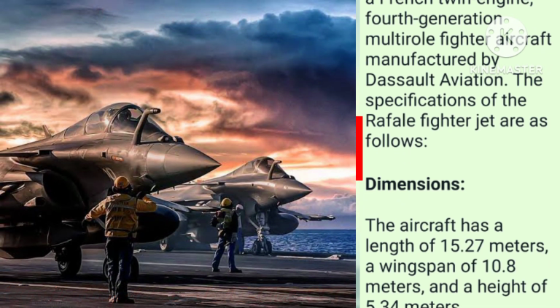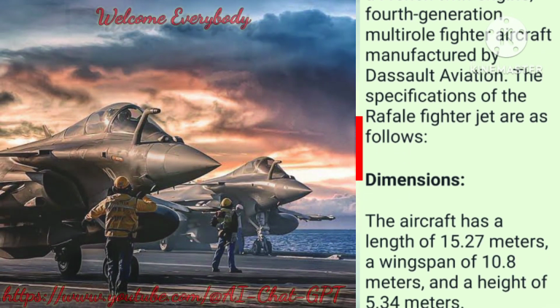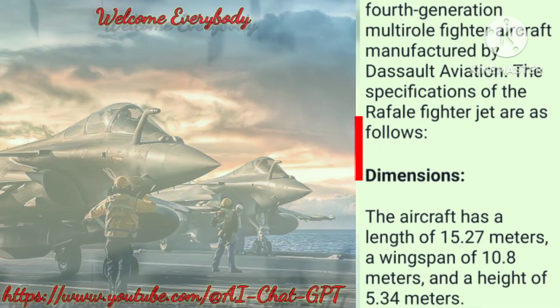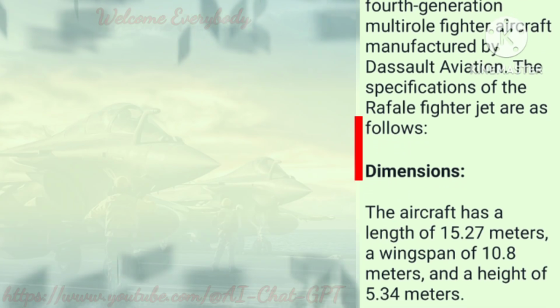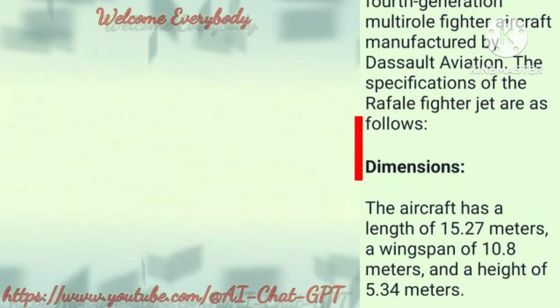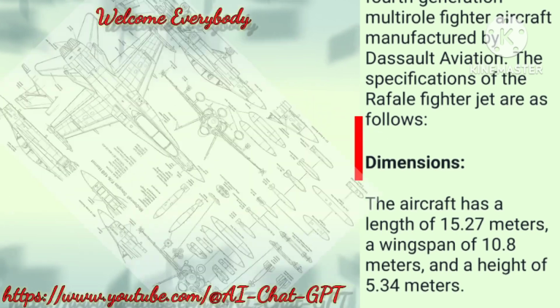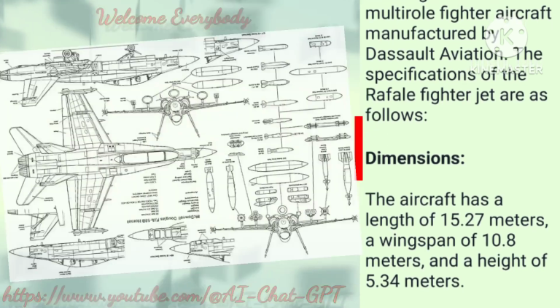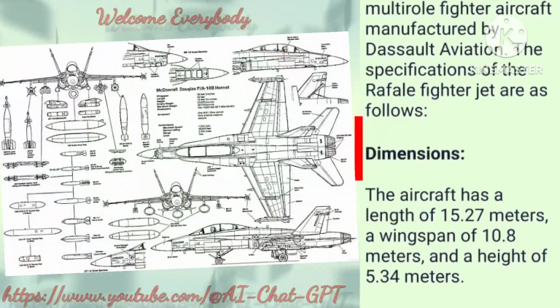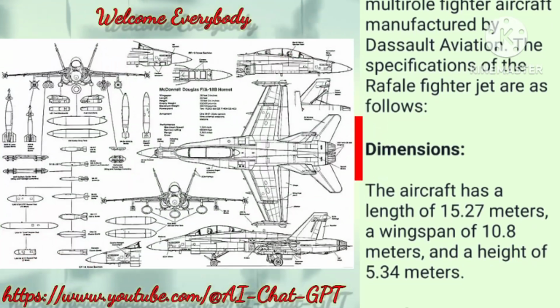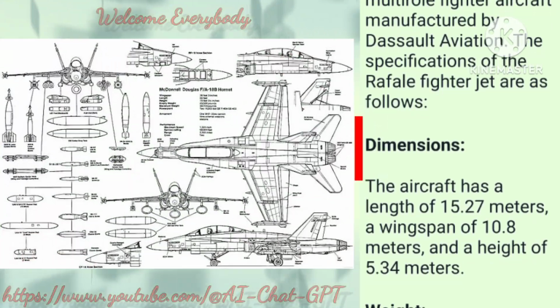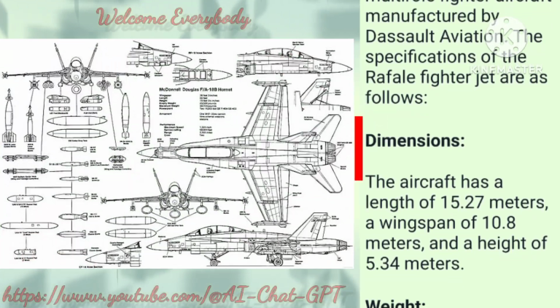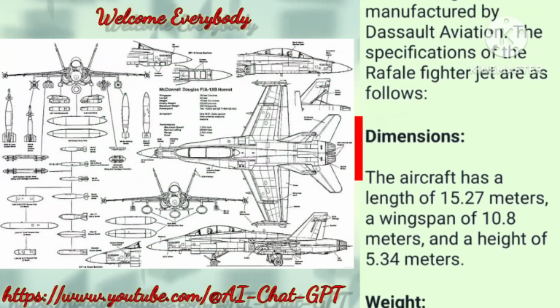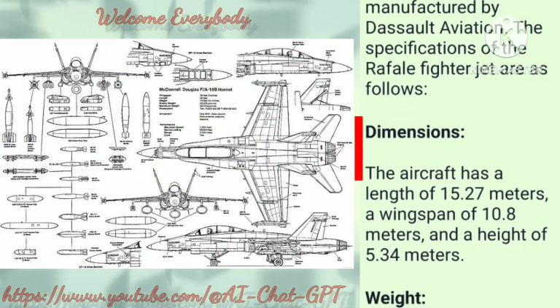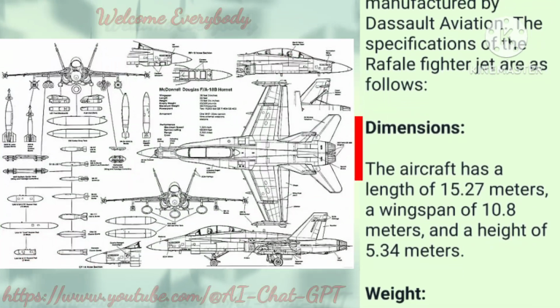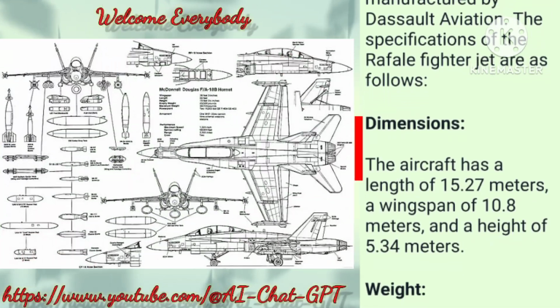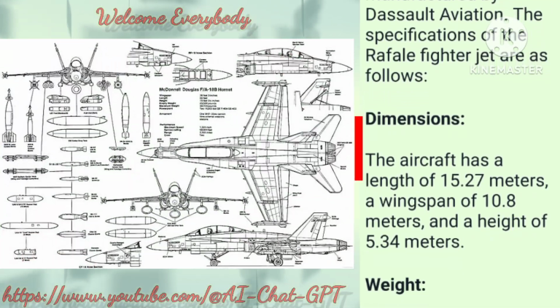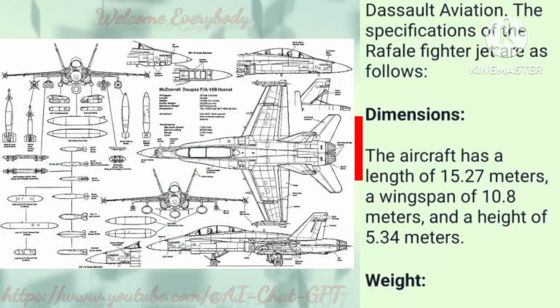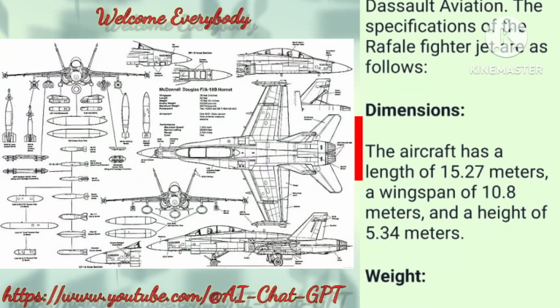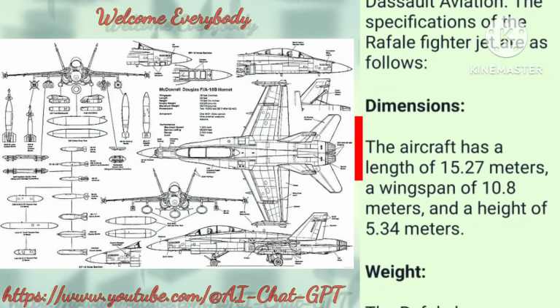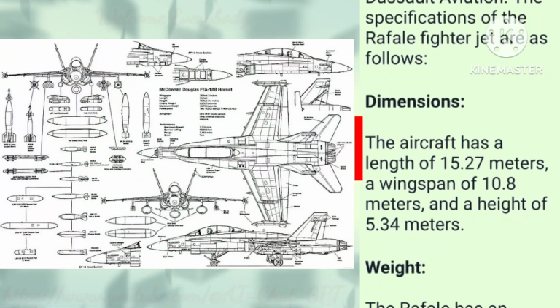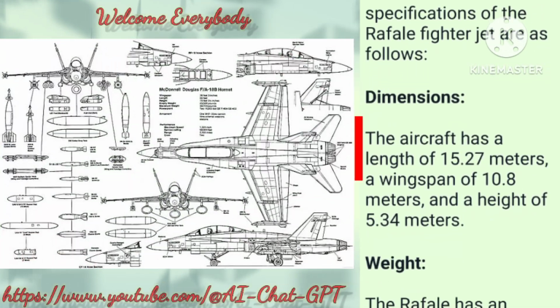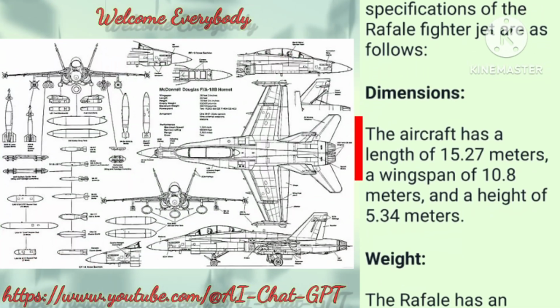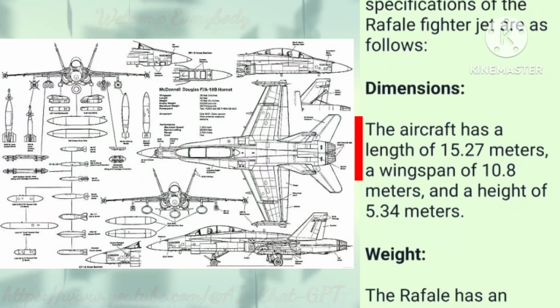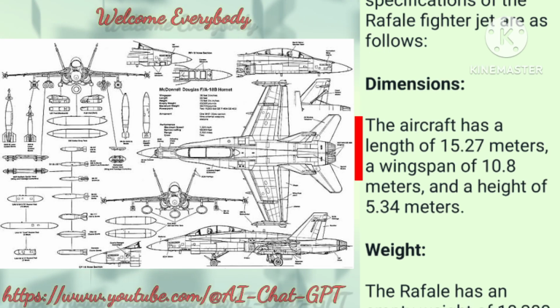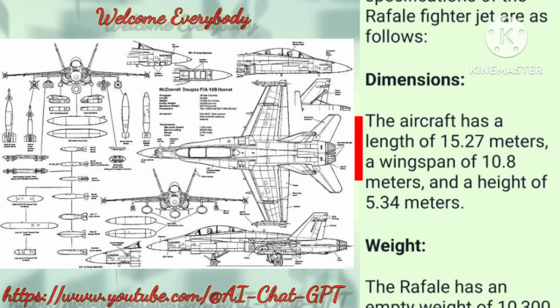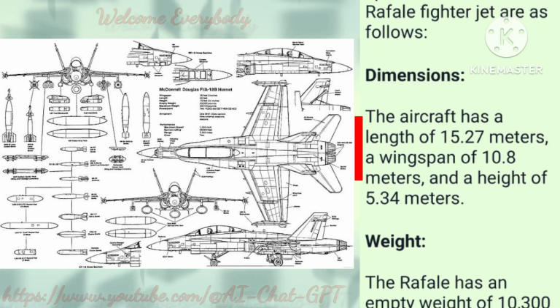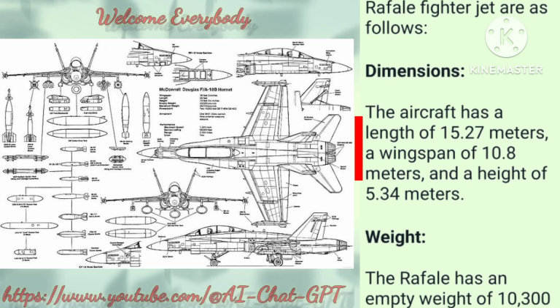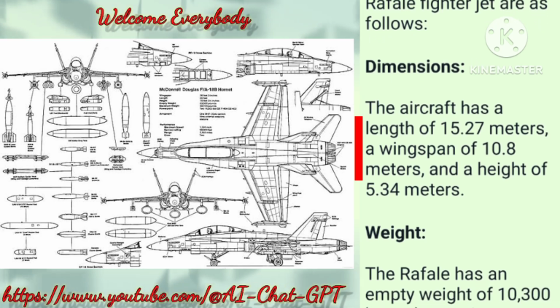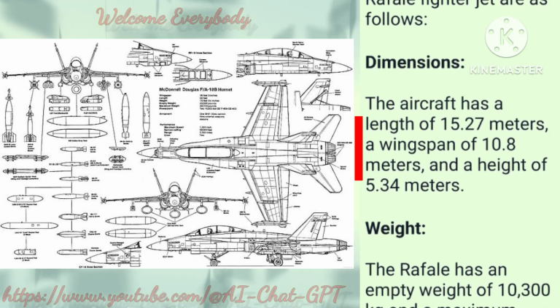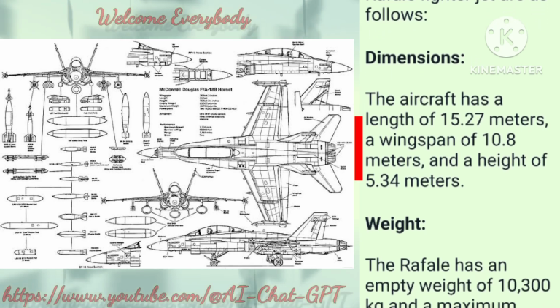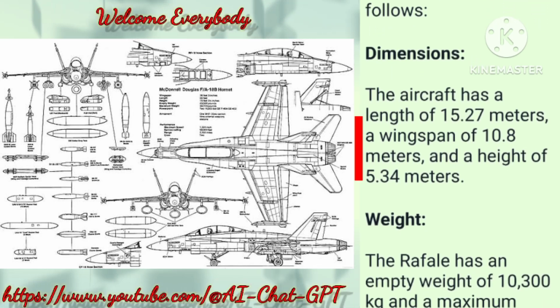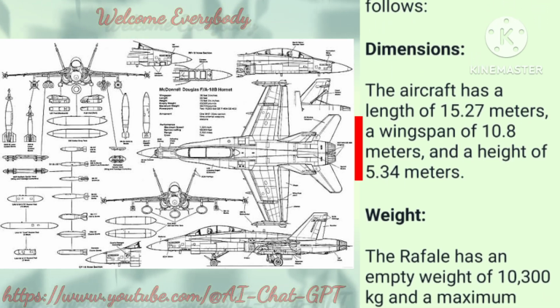Dimensions: The aircraft has a length of 15.27 meters, a wingspan of 10.8 meters, and a height of 5.34 meters.